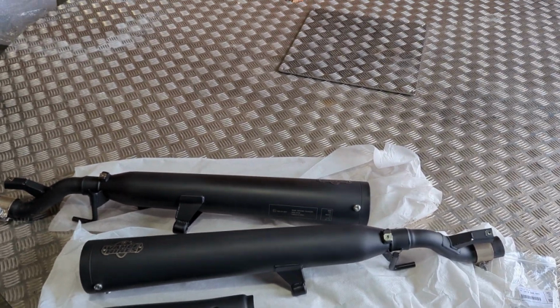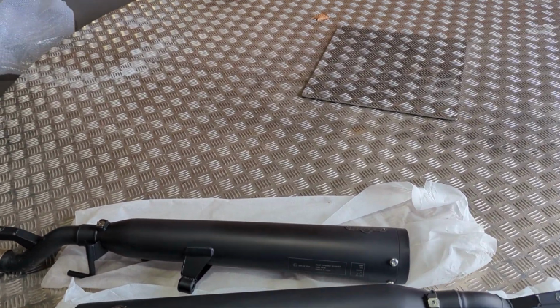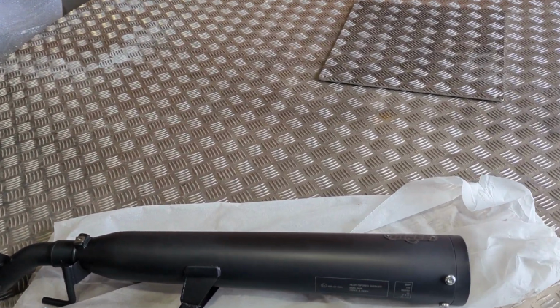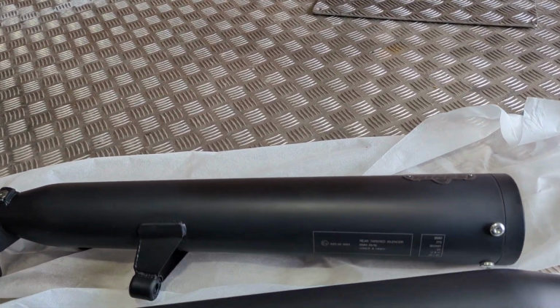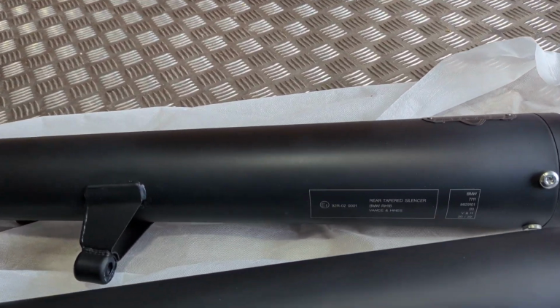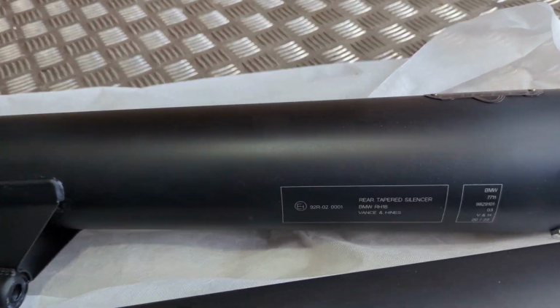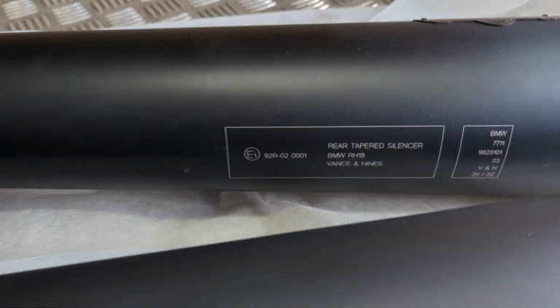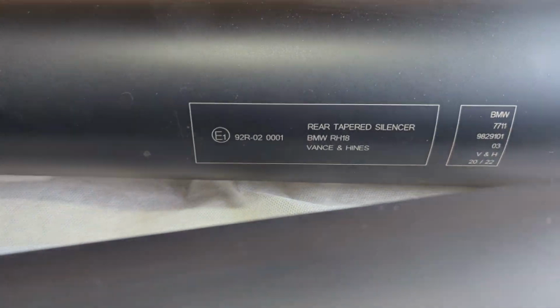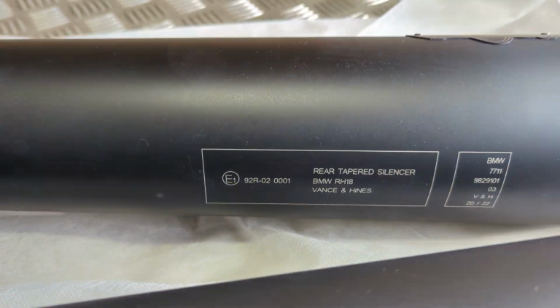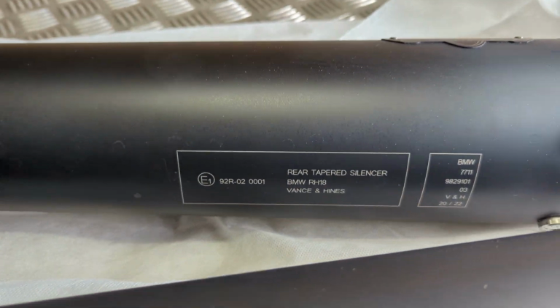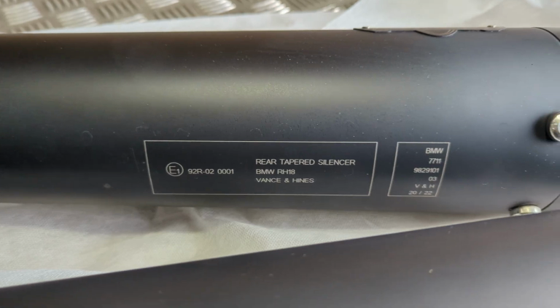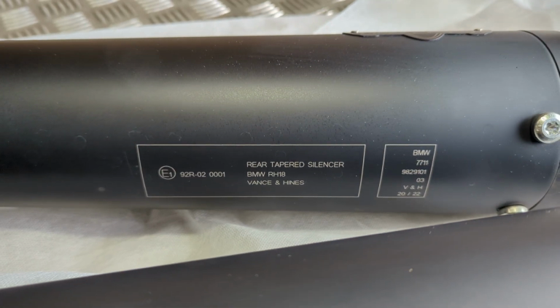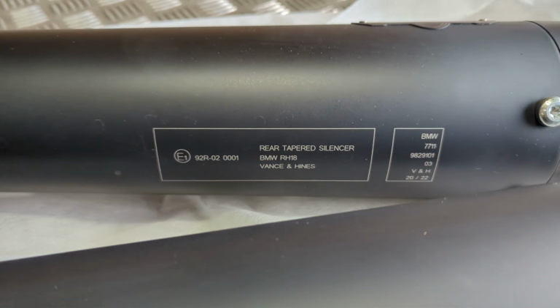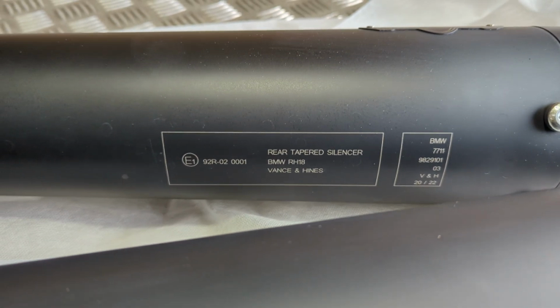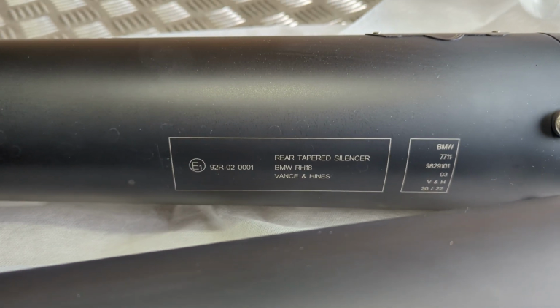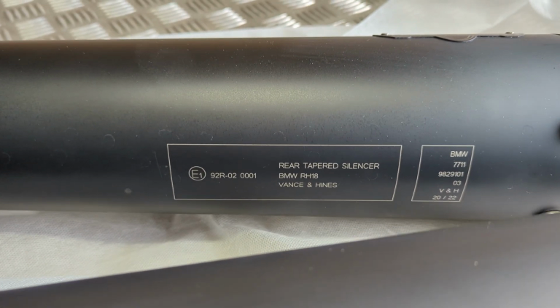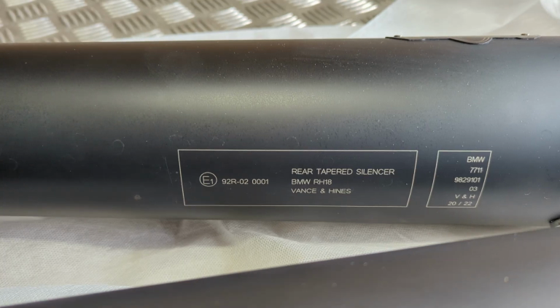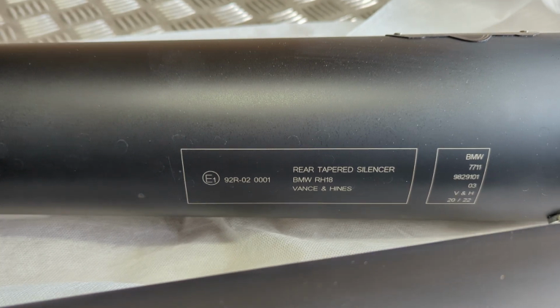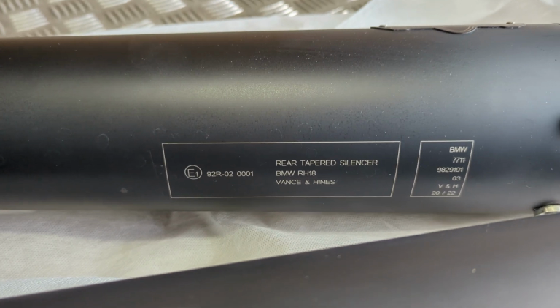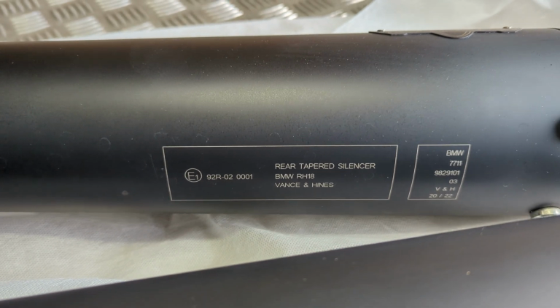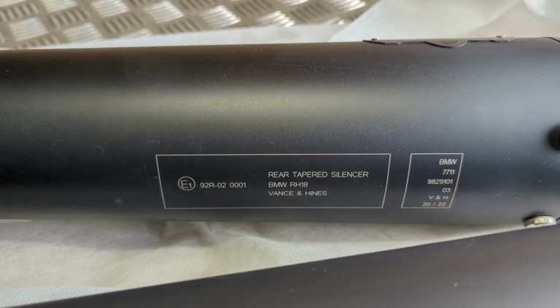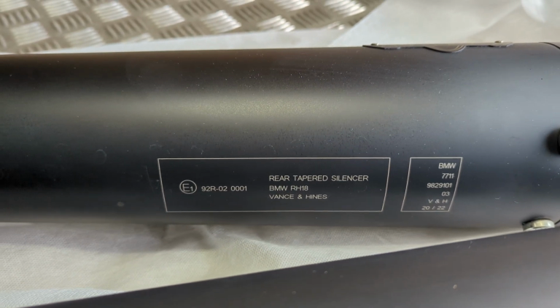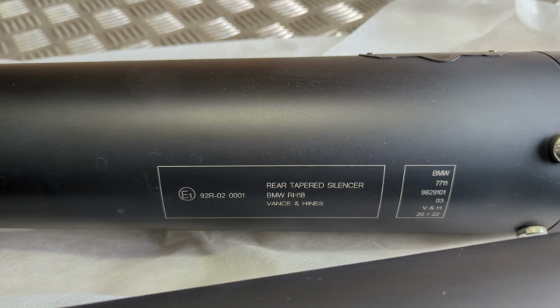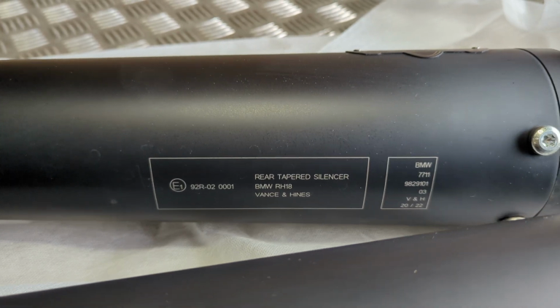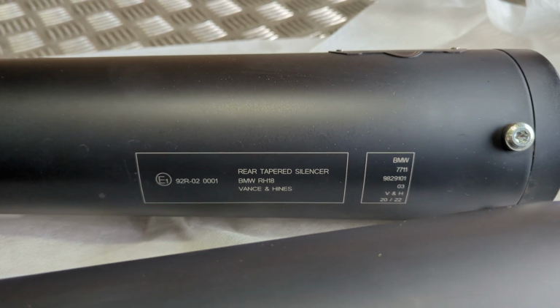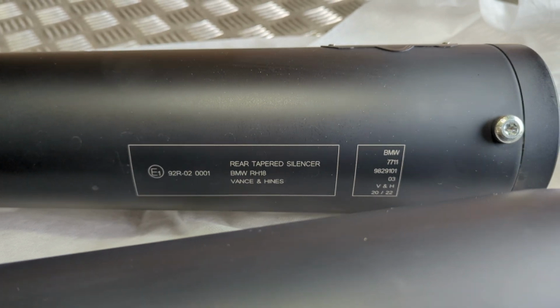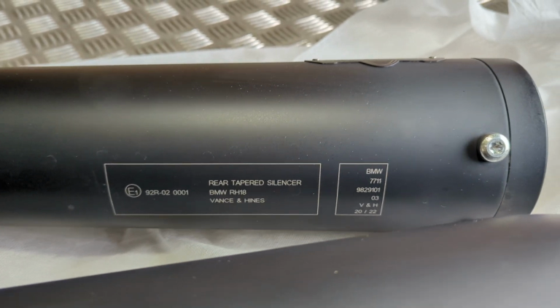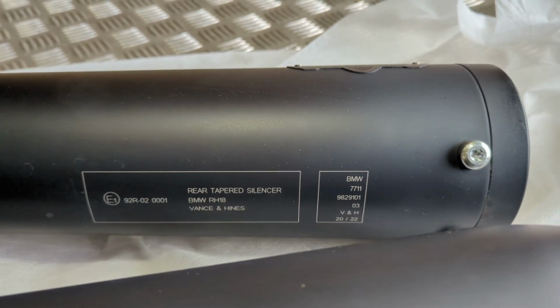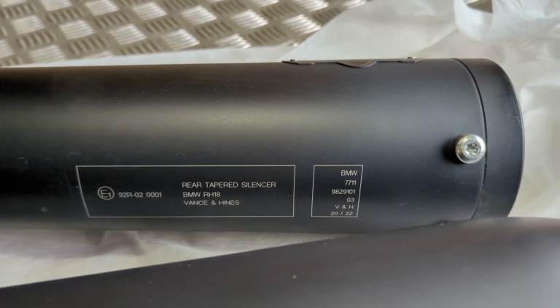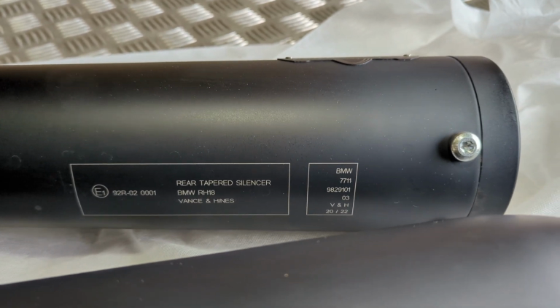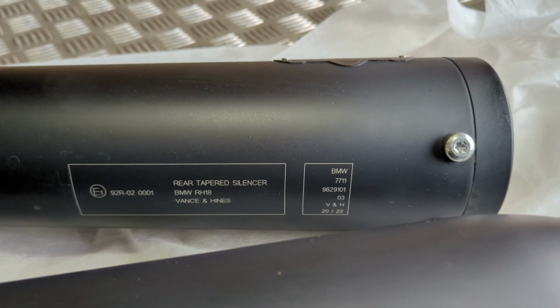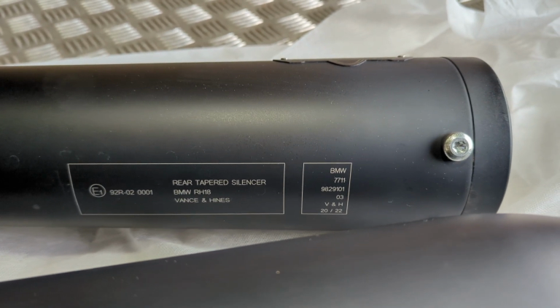Here we have a nice set of Vance & Heinz rear tapered silencers, a proper BMW part with part numbers. They joined up with Vance & Heinz to make these for the R18.